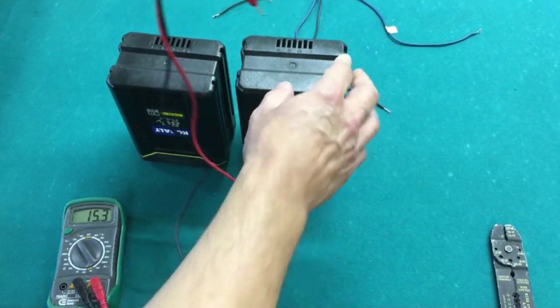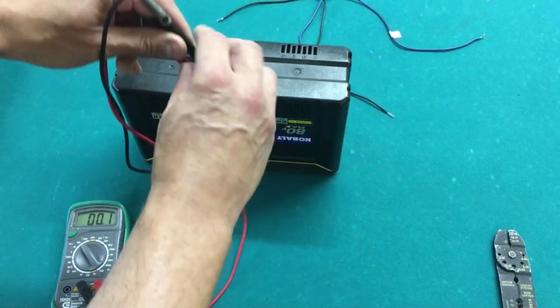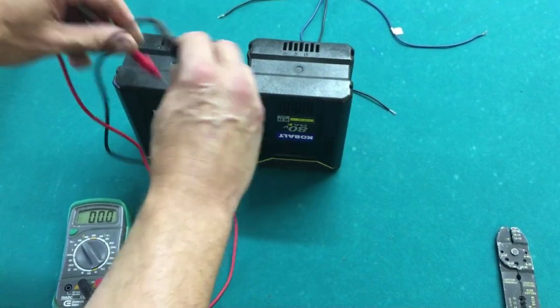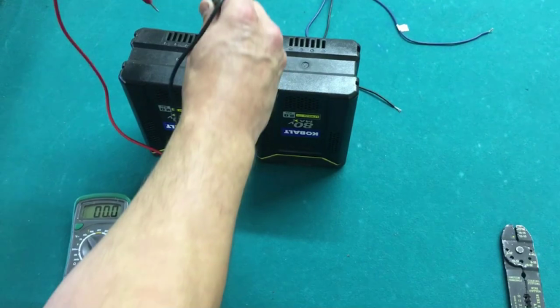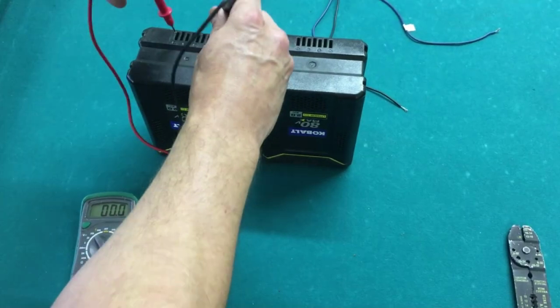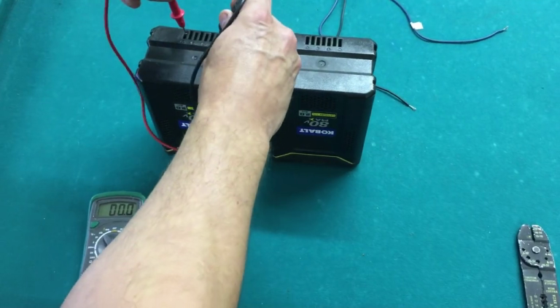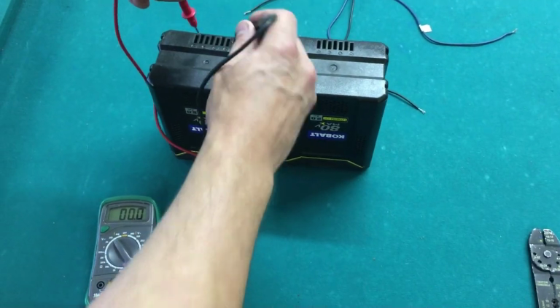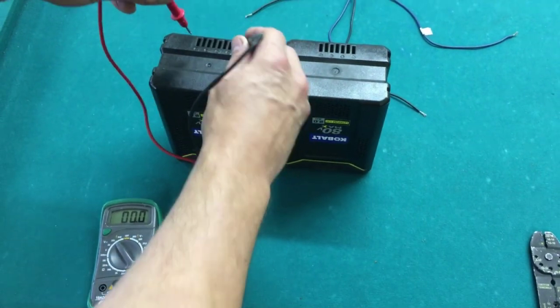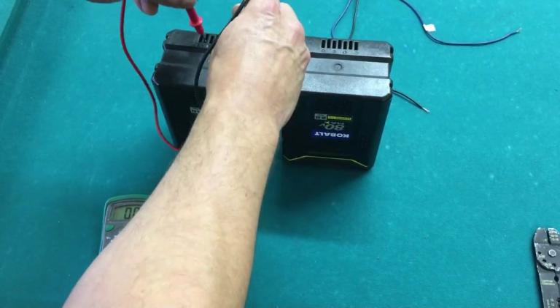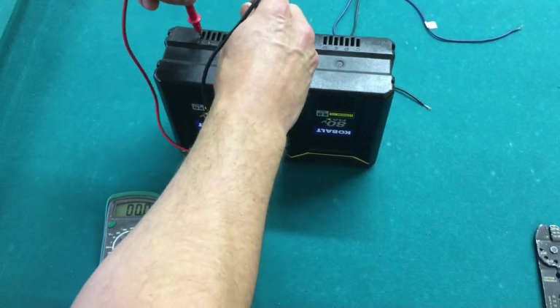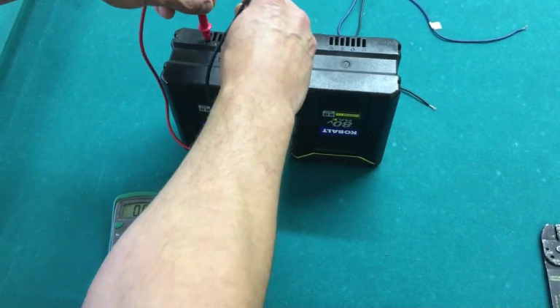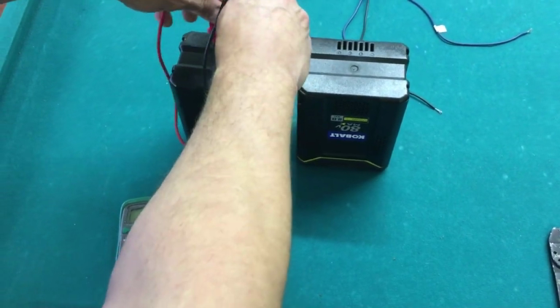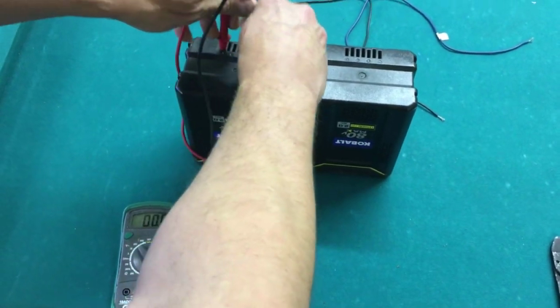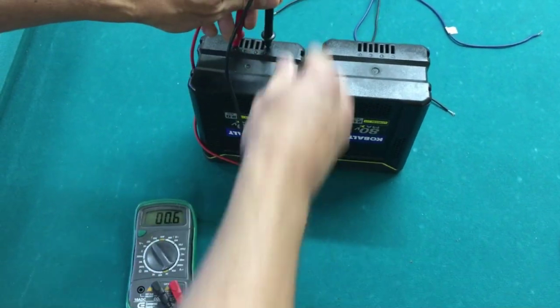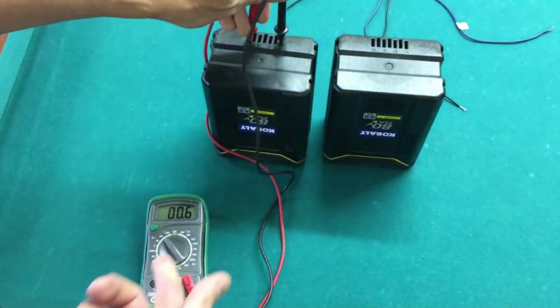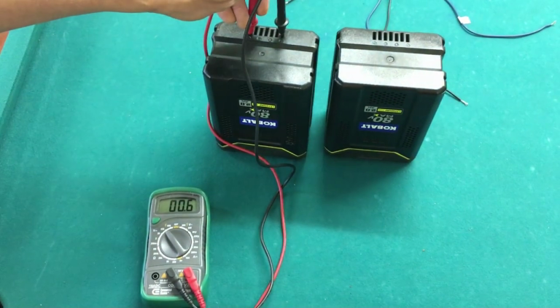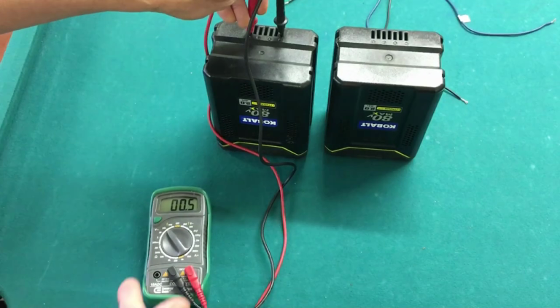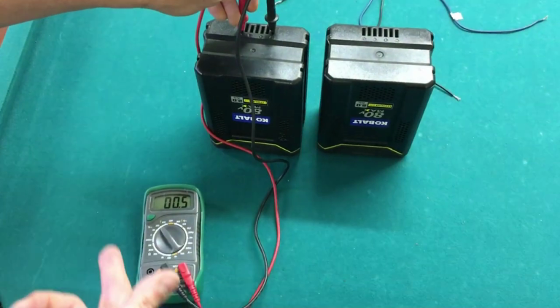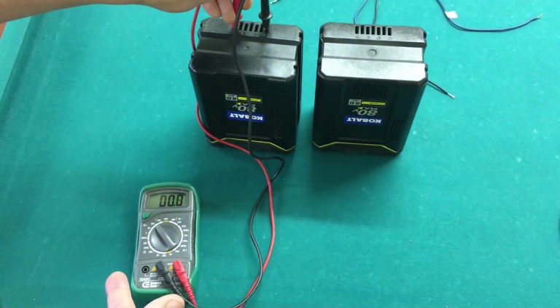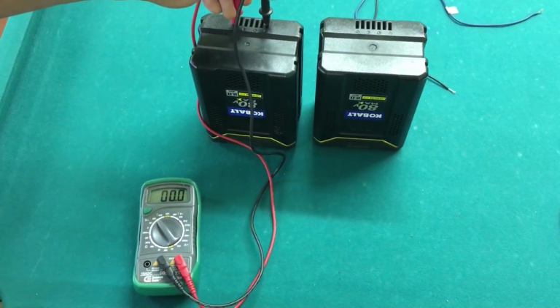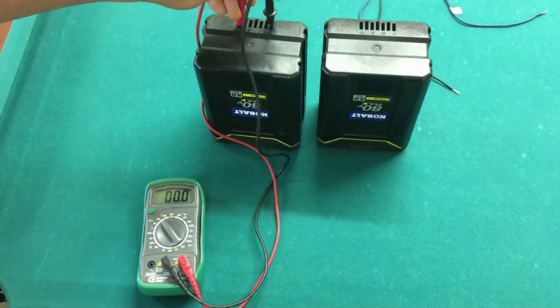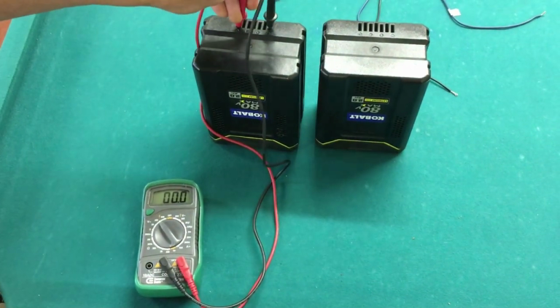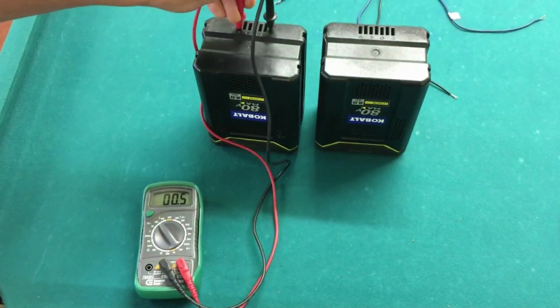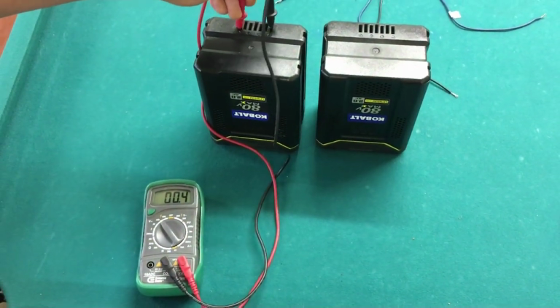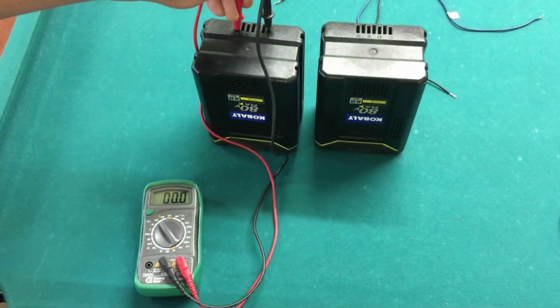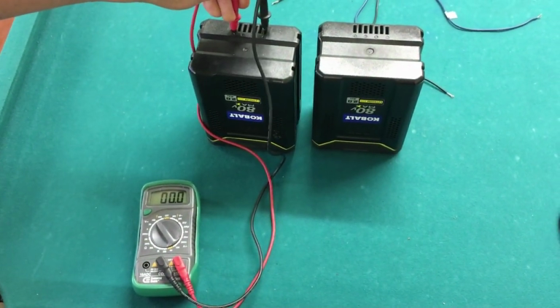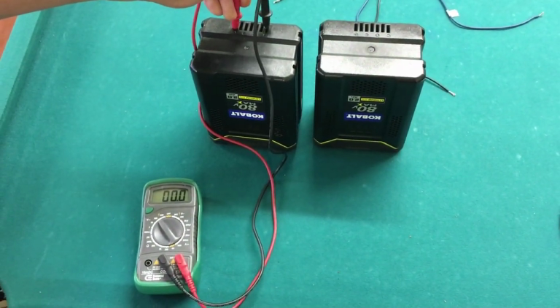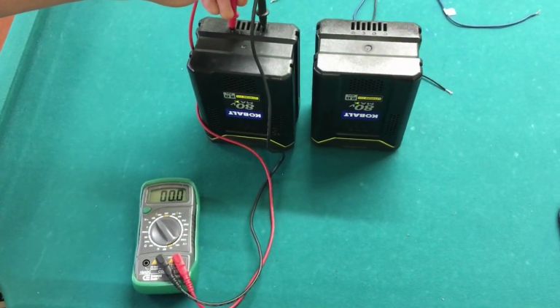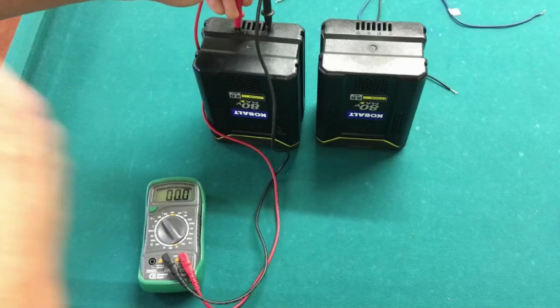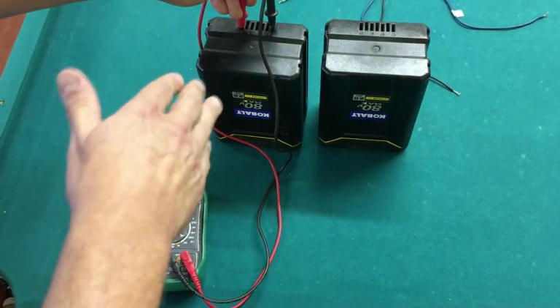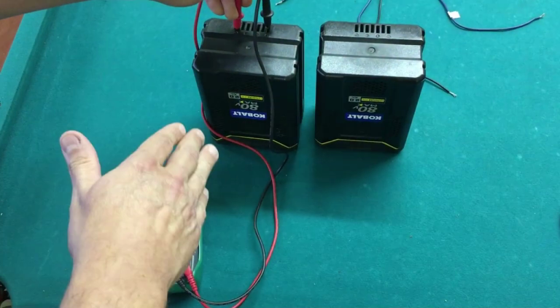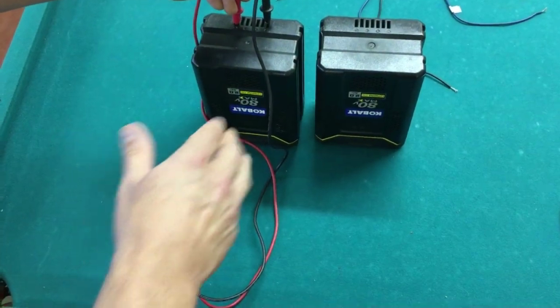Now if I take it out and put it on the battery on the left — the one that didn't light up — watch what happens. It has 0.6 volts. It barely even has any registerable volts. This is a very bad battery.